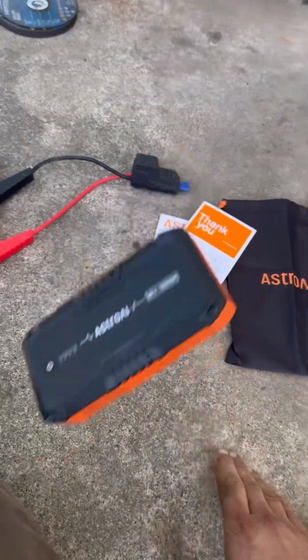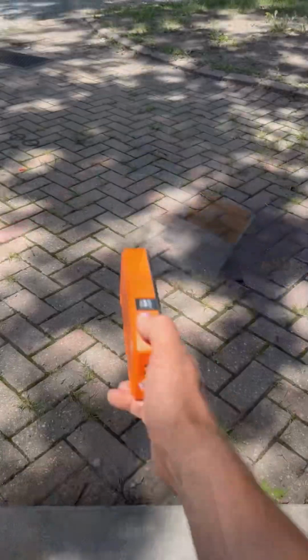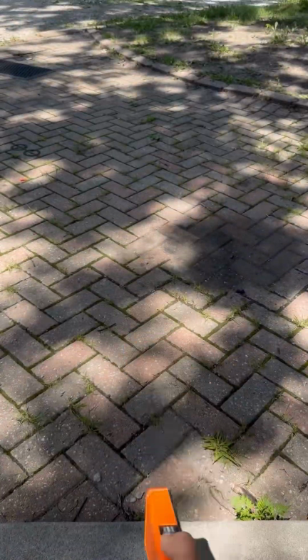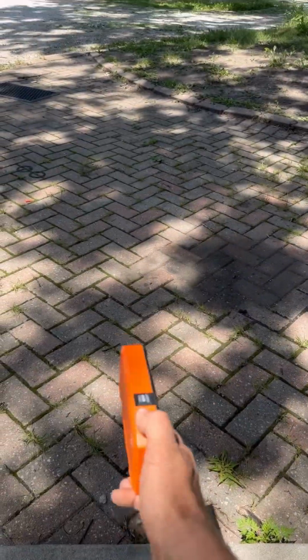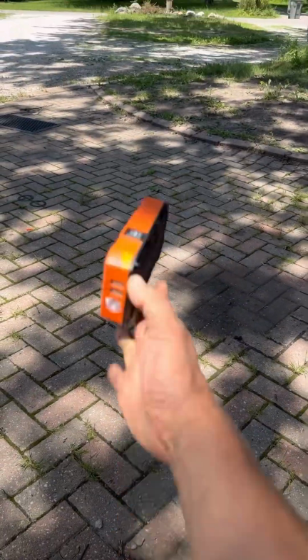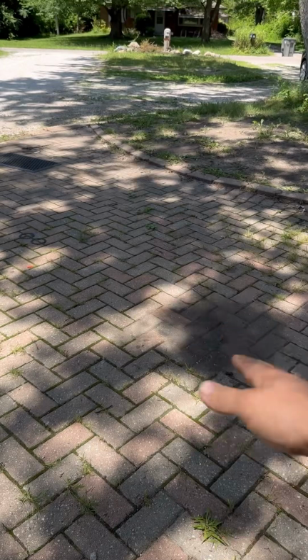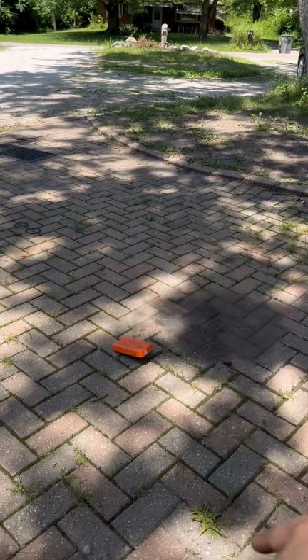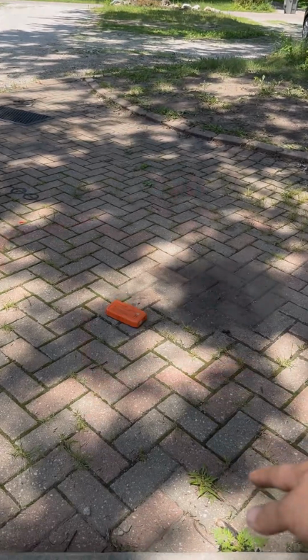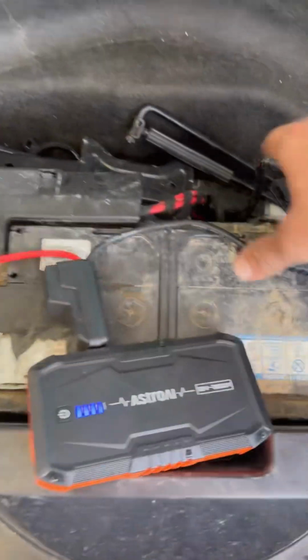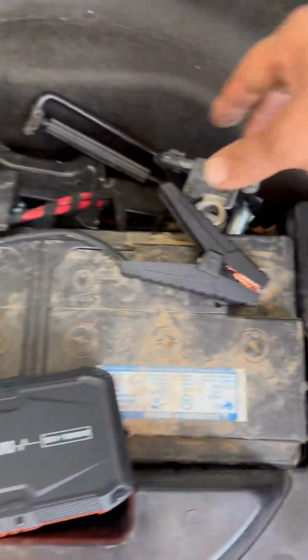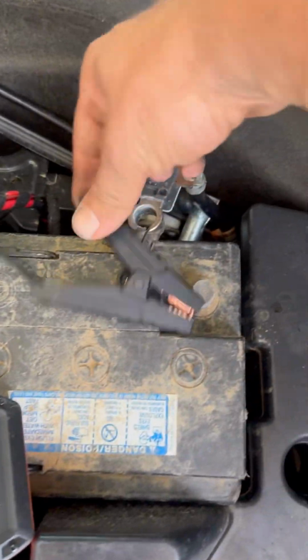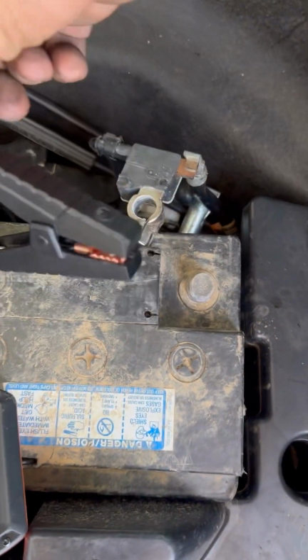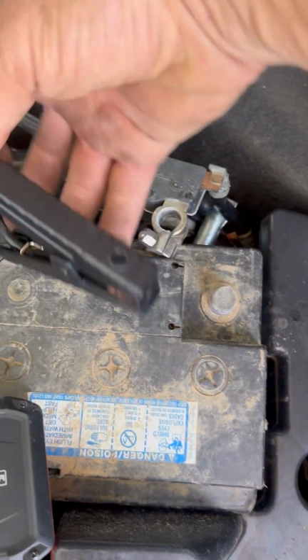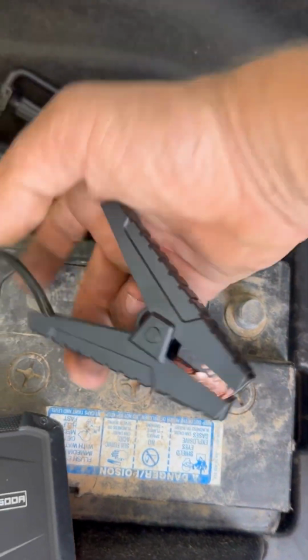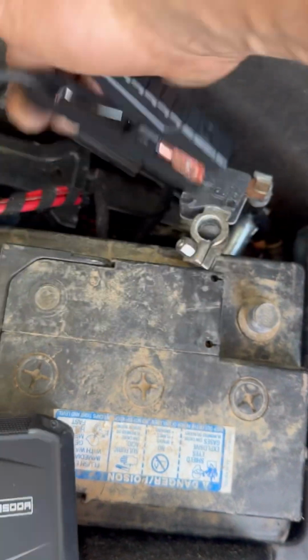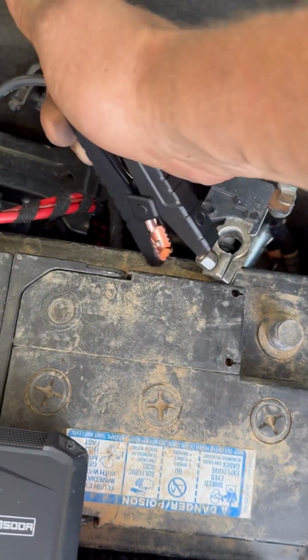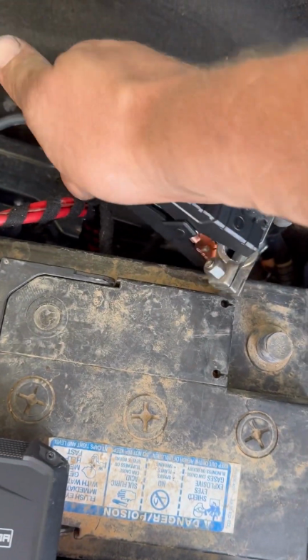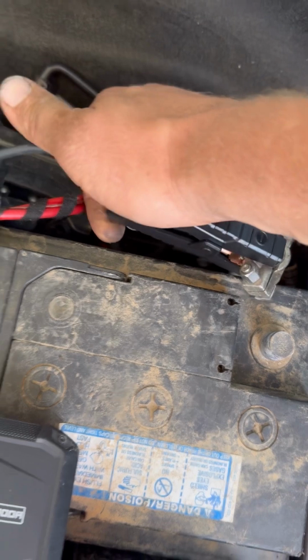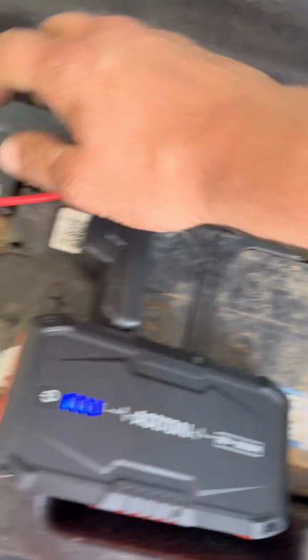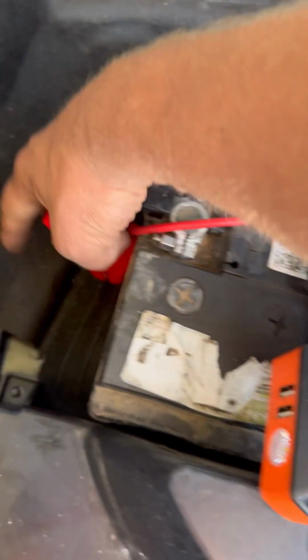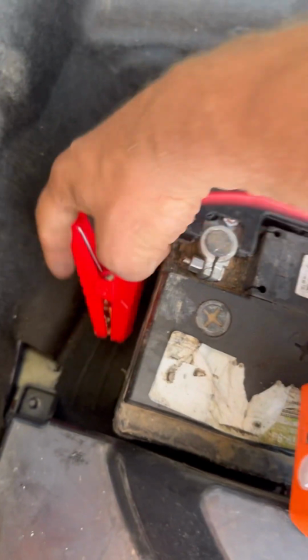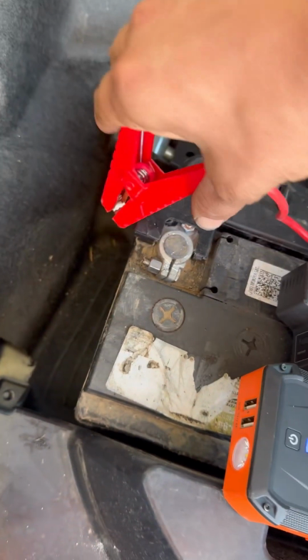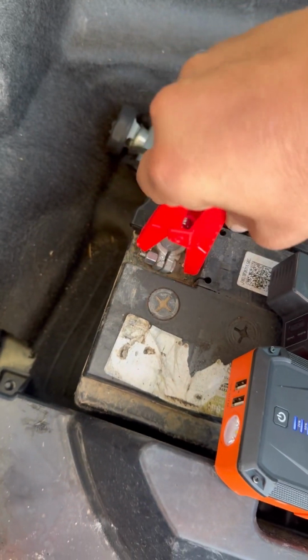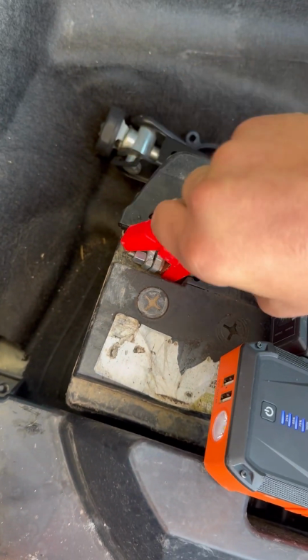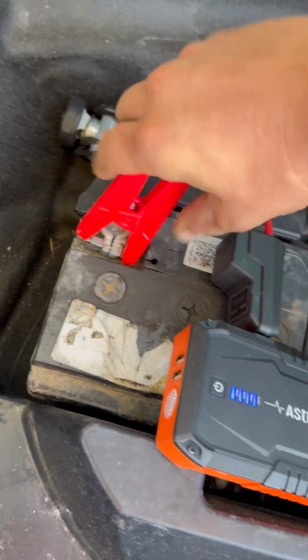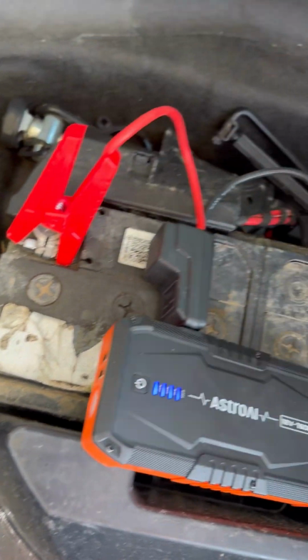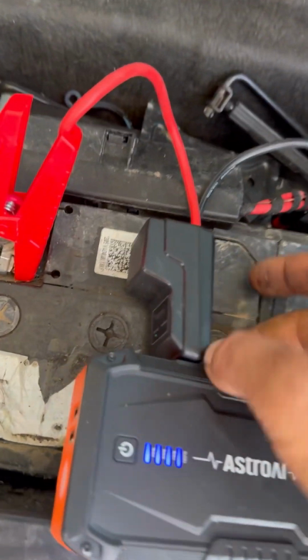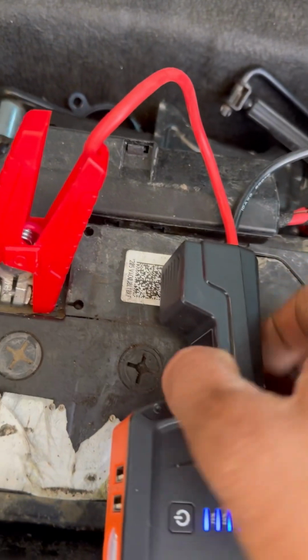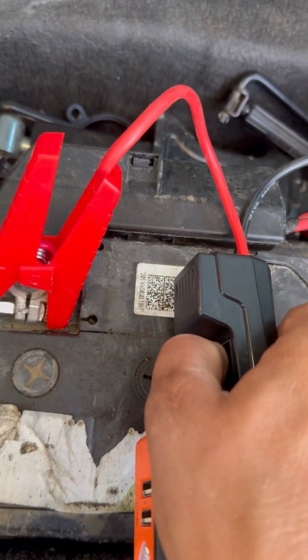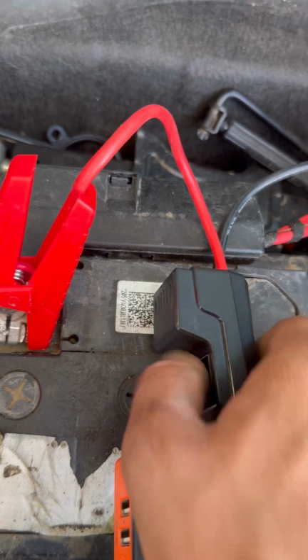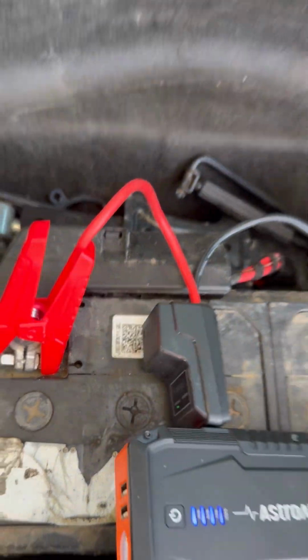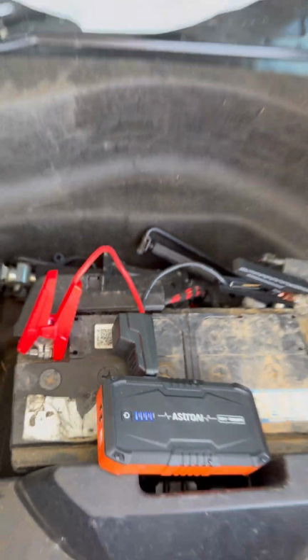Let's do one more for good measure. So here's my battery — you see the cable's completely disconnected. I'm gonna go ahead and hook it up here. I'm gonna hit the boost button. Alright, now it's ready to go.